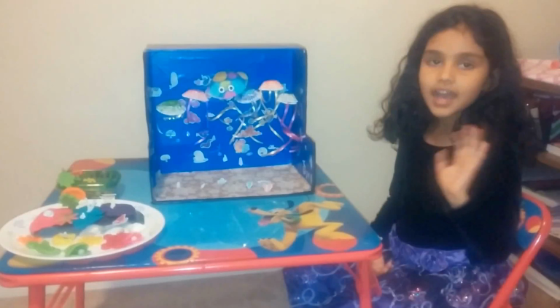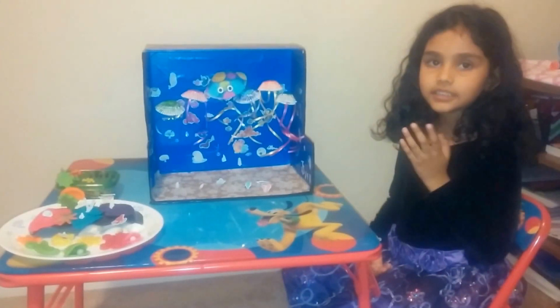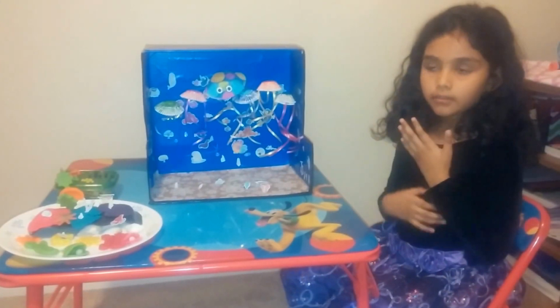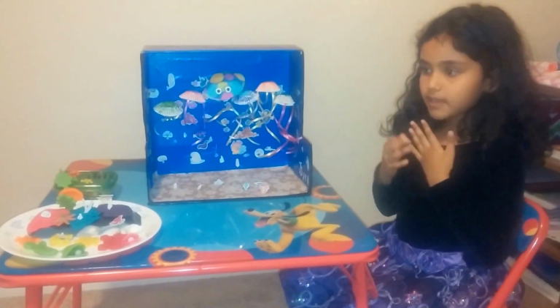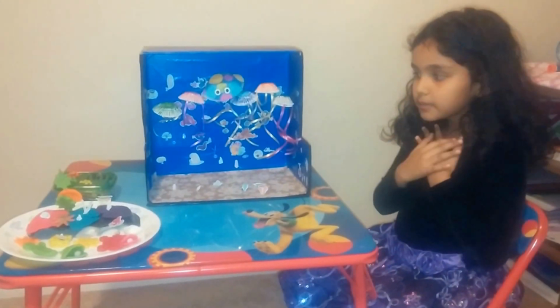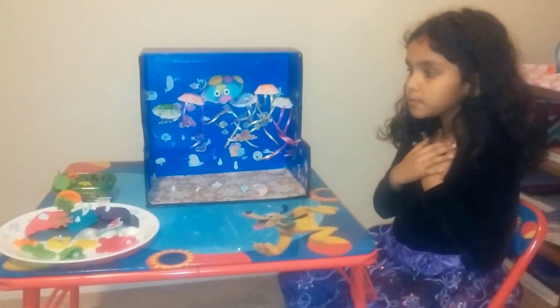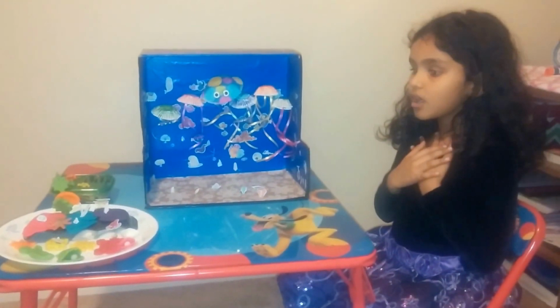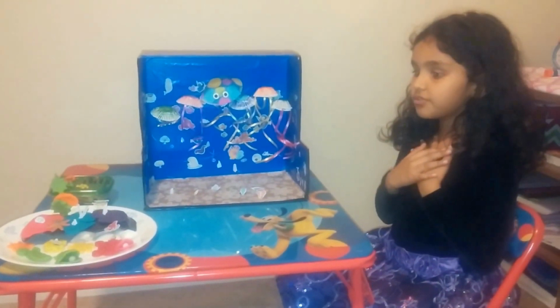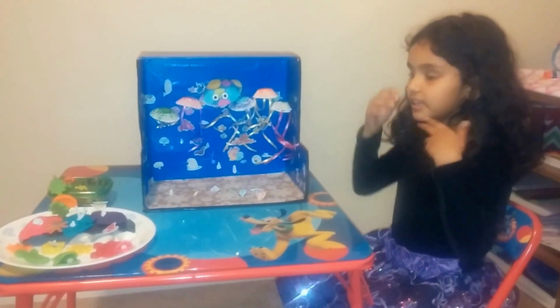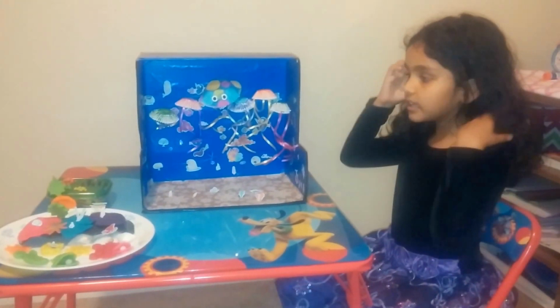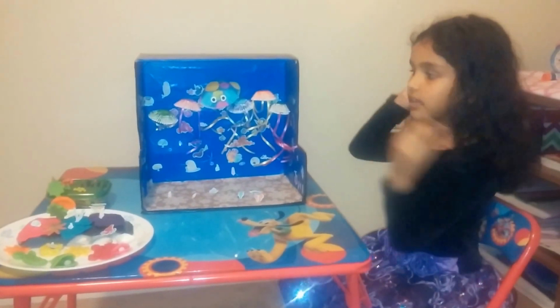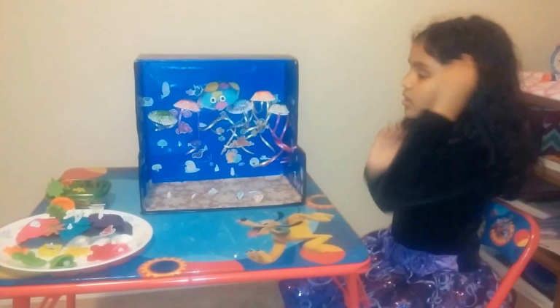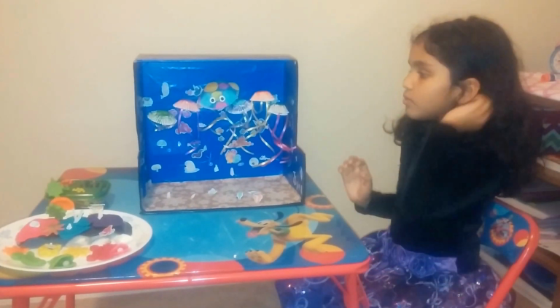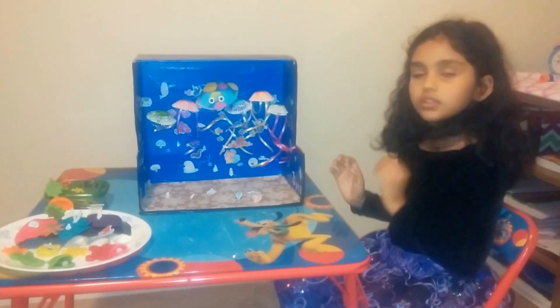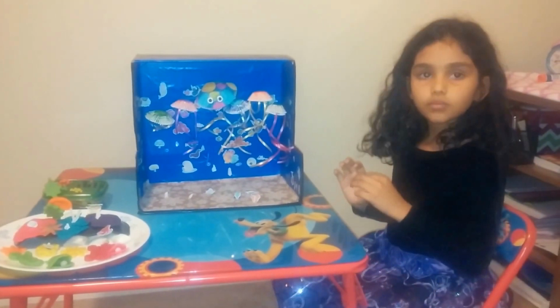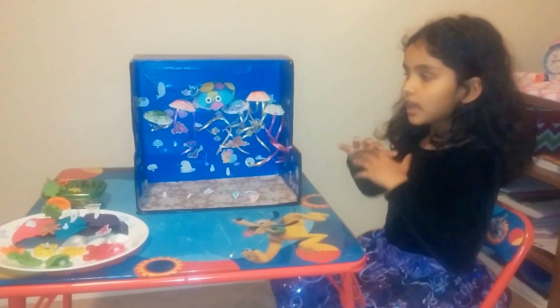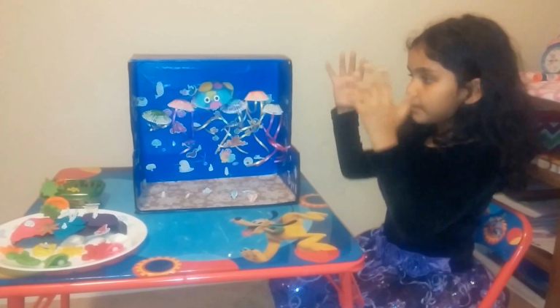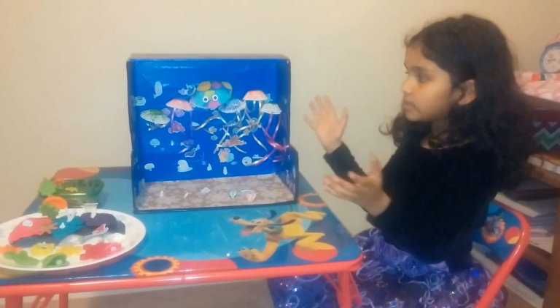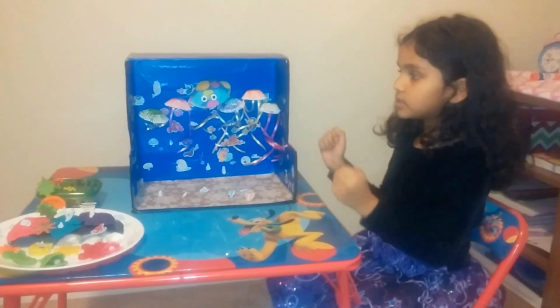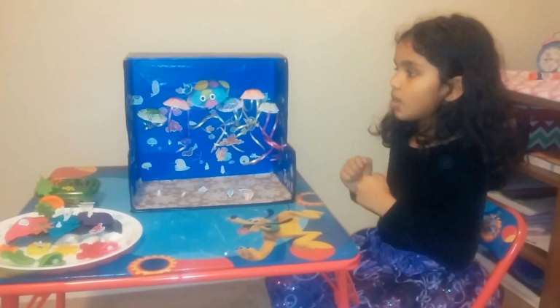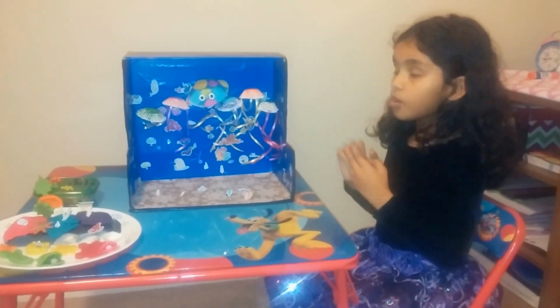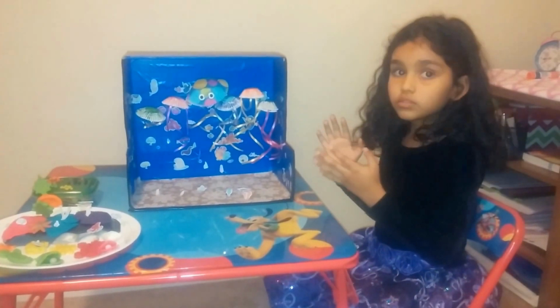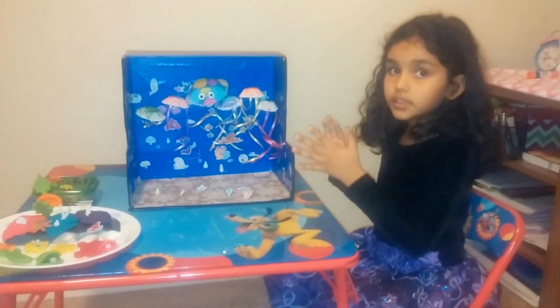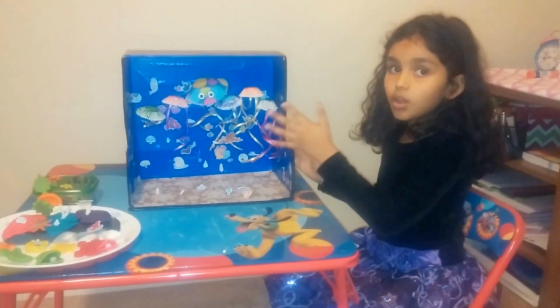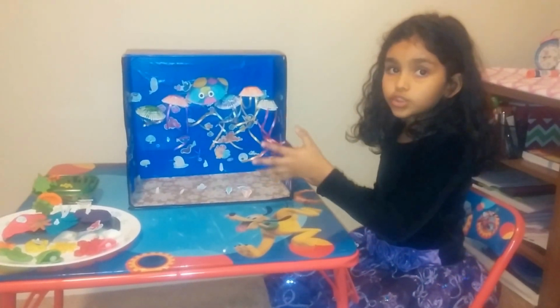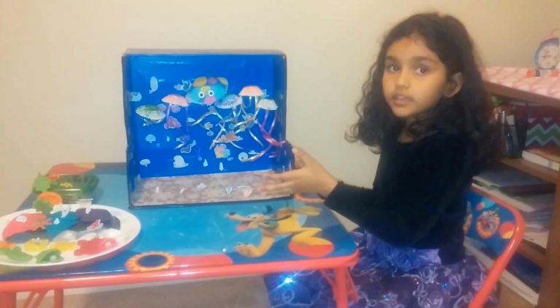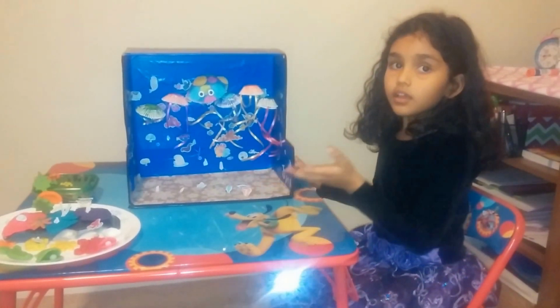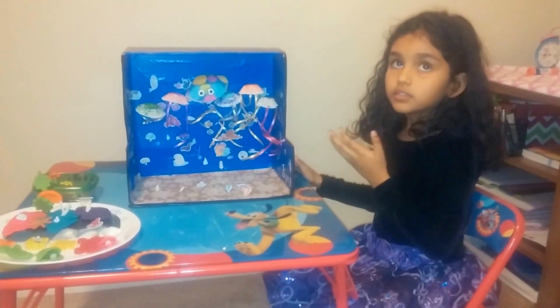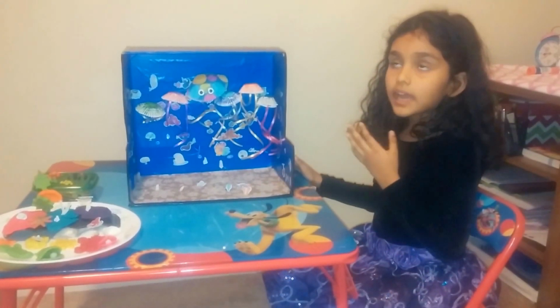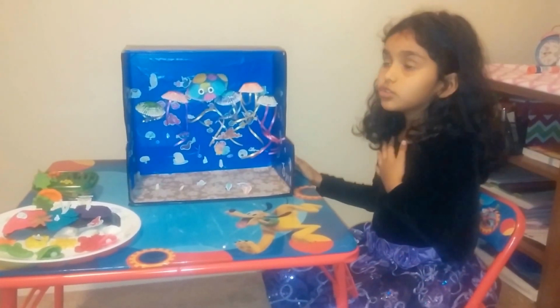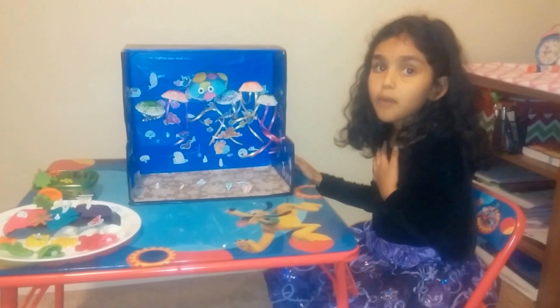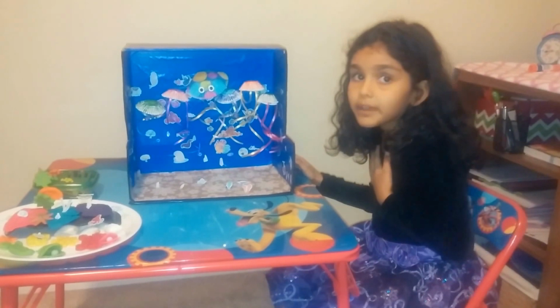Hi guys, my name is Parvy and this is my ocean science topic.